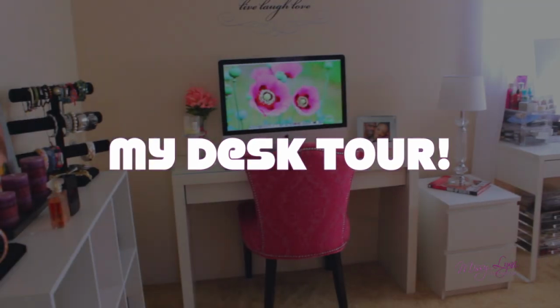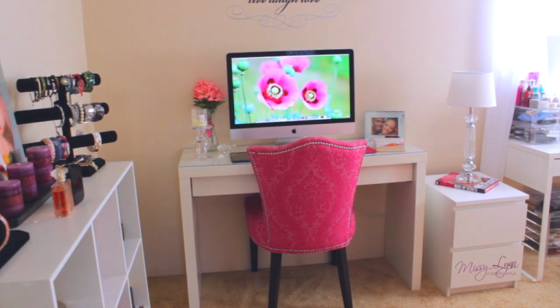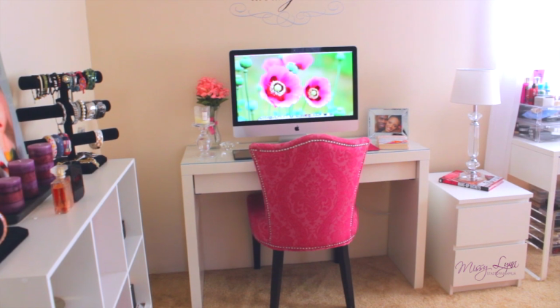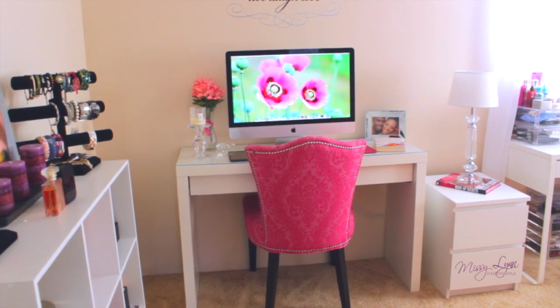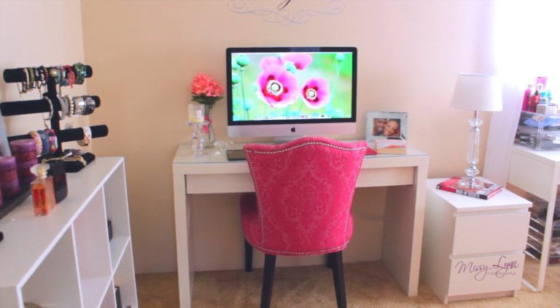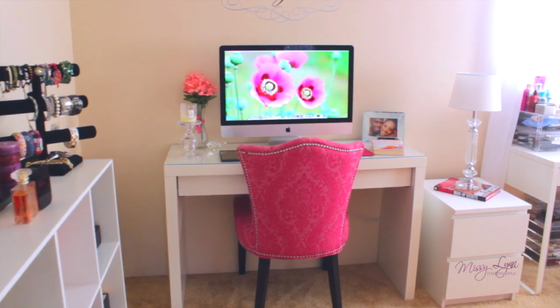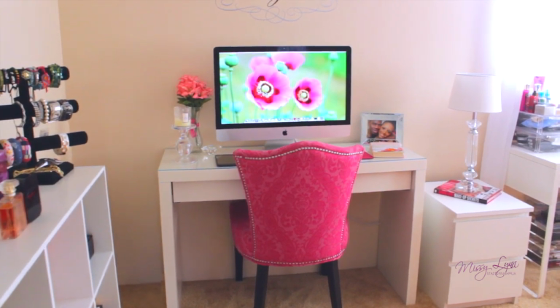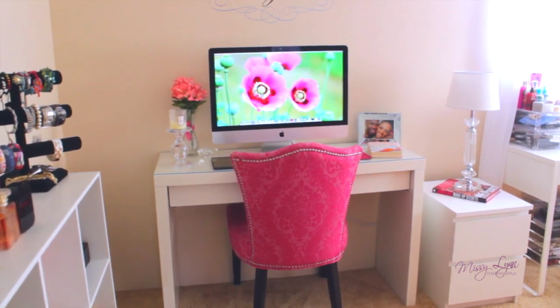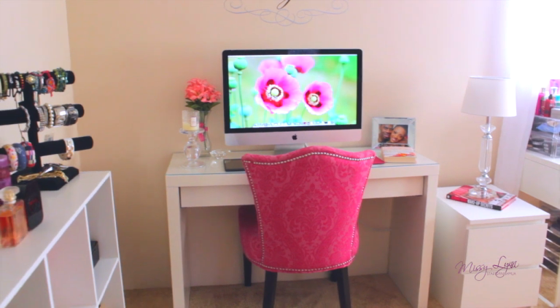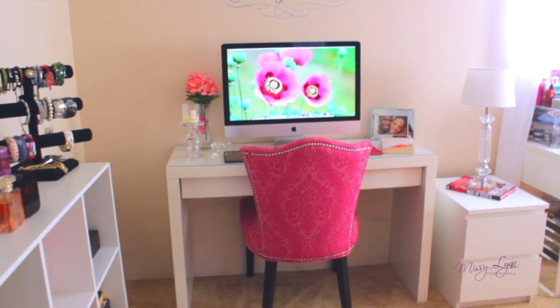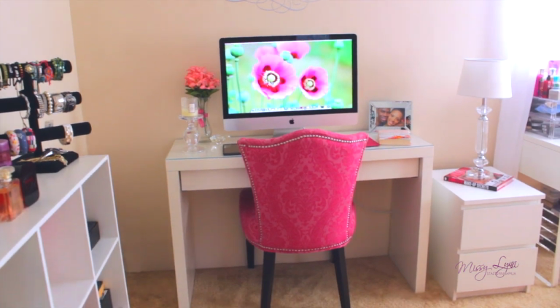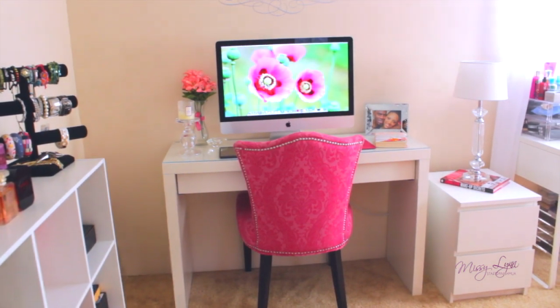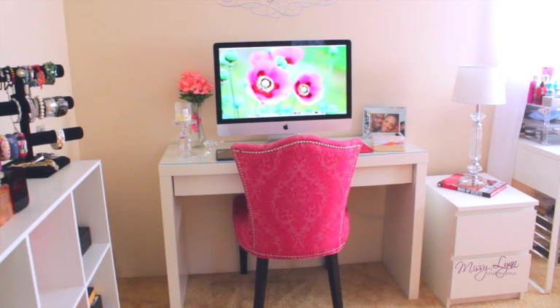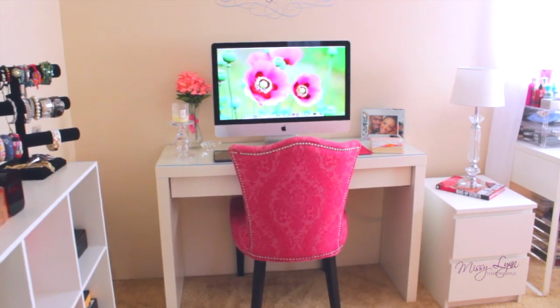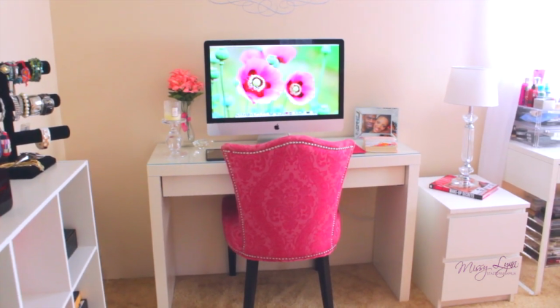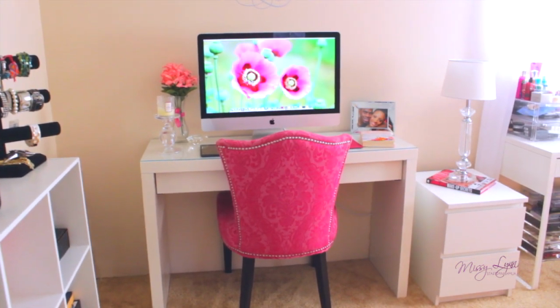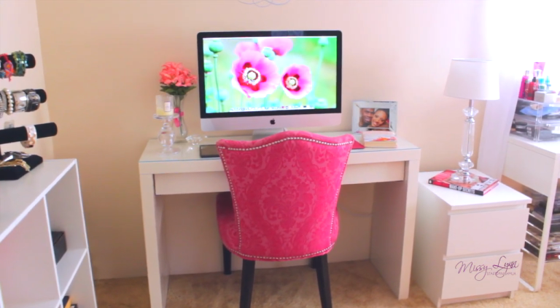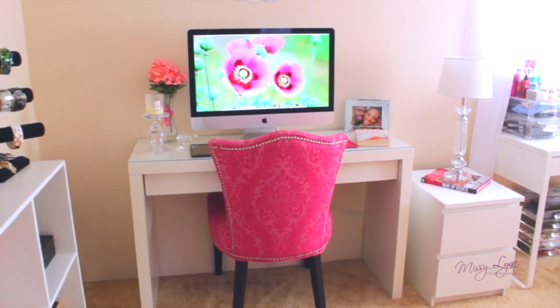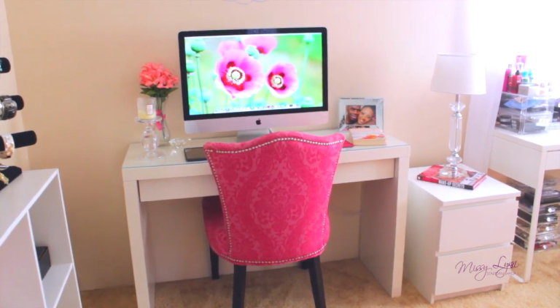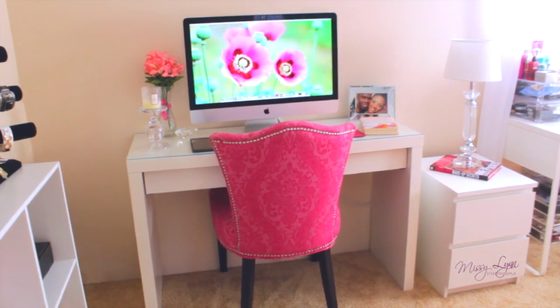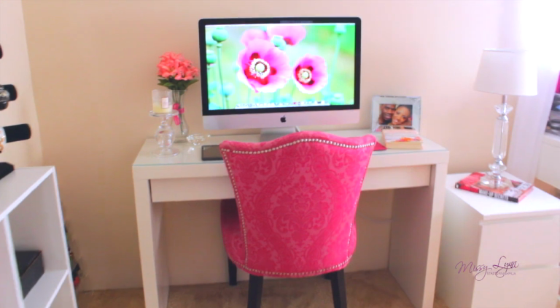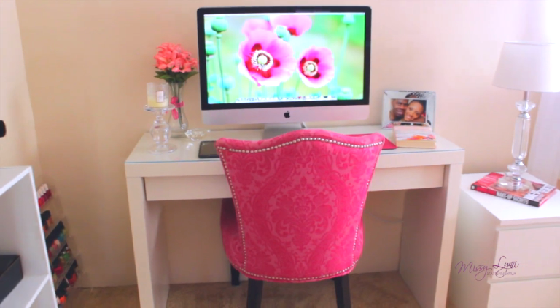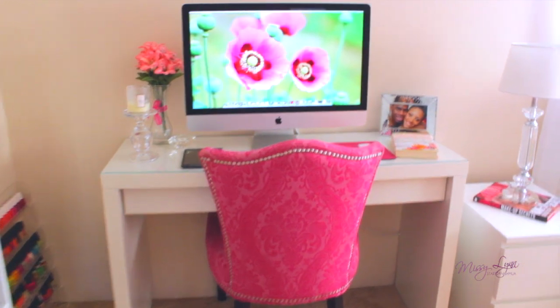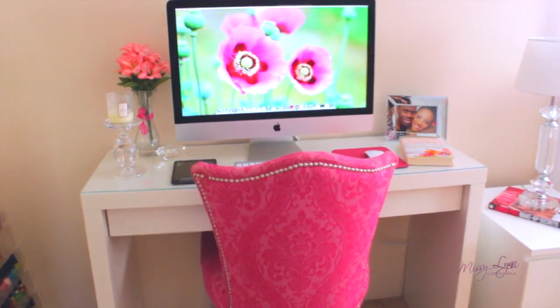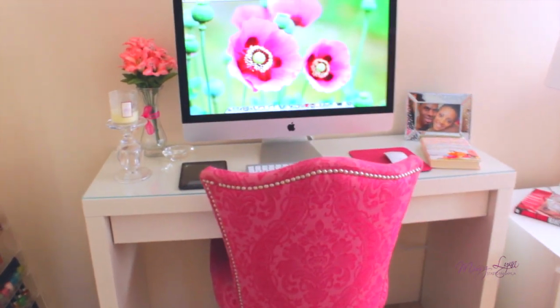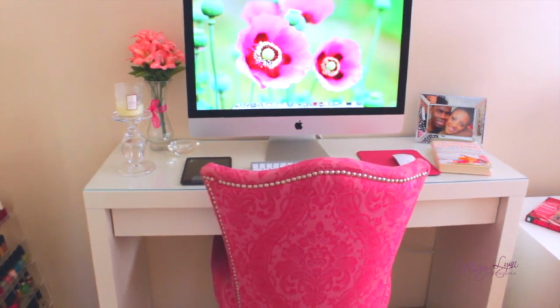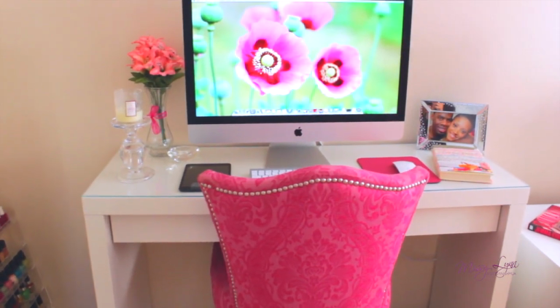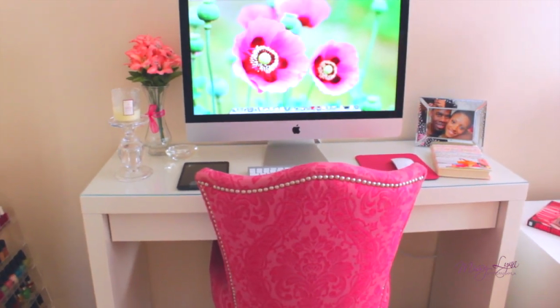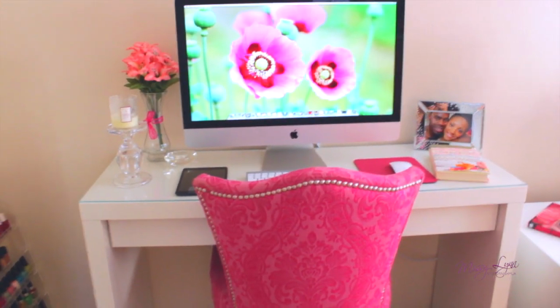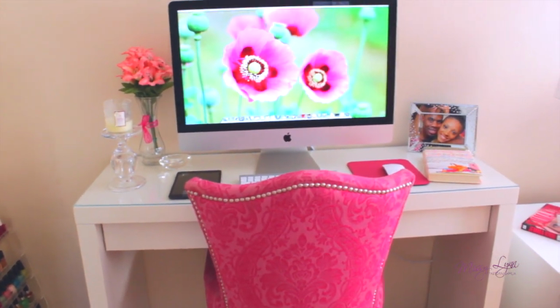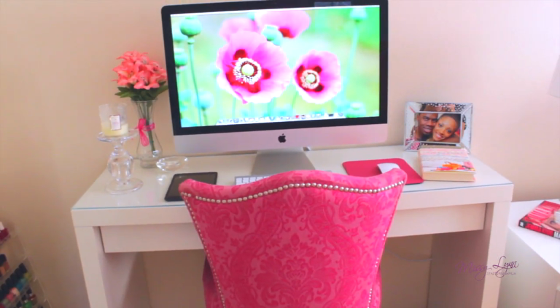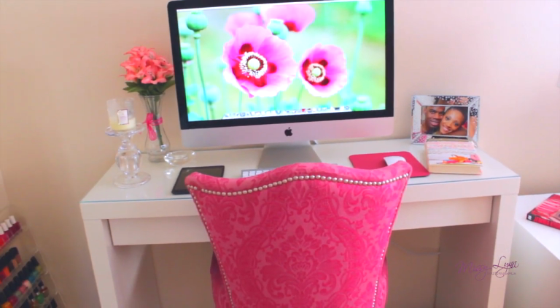Whenever you walk into my beauty room — I'm not doing a room tour today, I'm just showing you guys my desk tour — this is my desk where I edit. Where I edit and where I film is in two different areas.